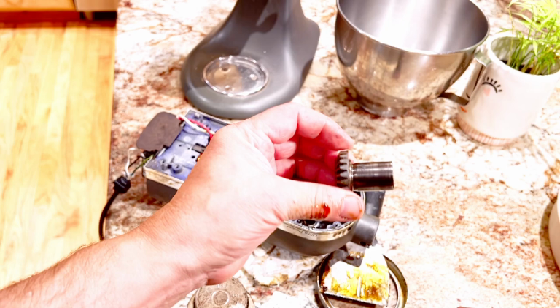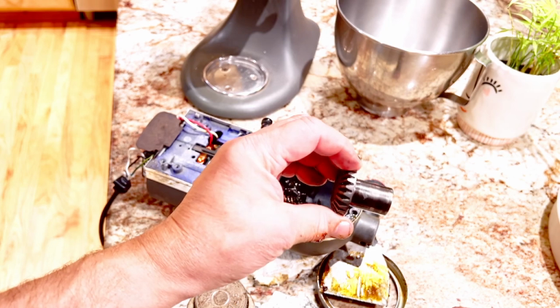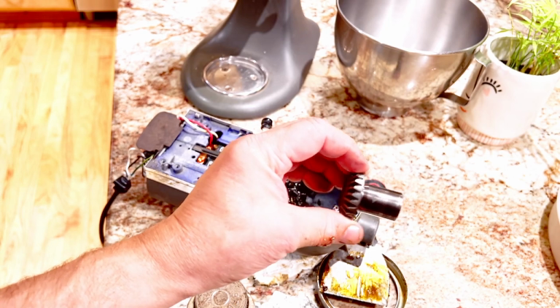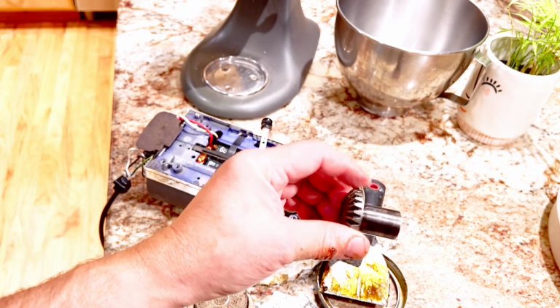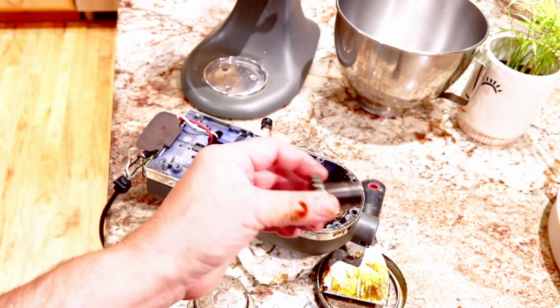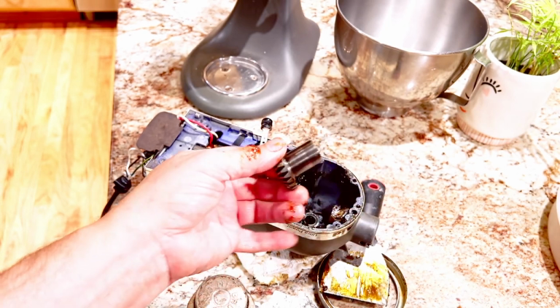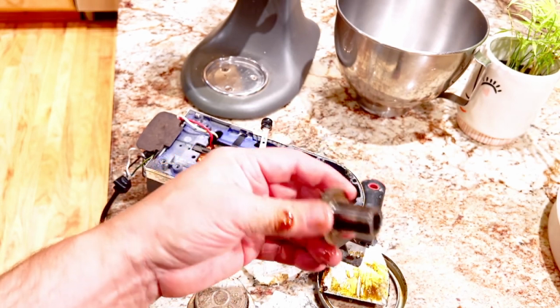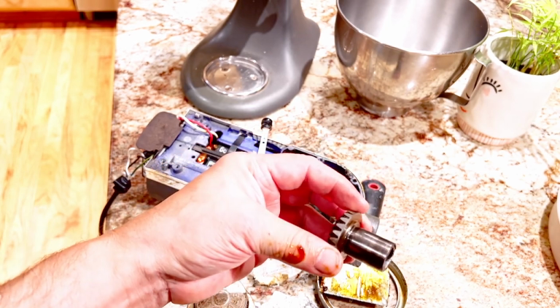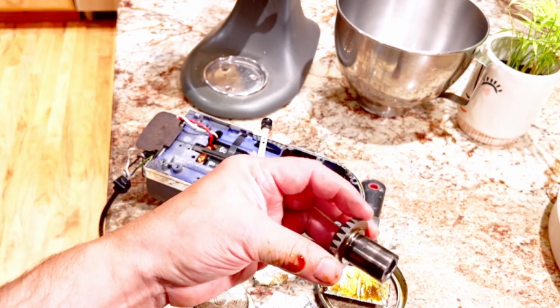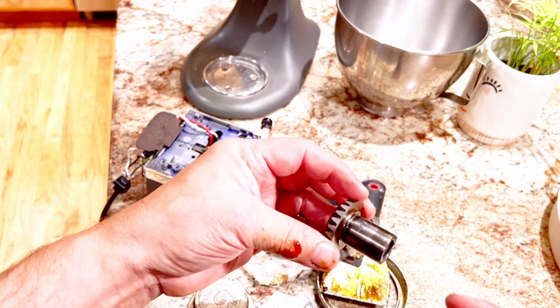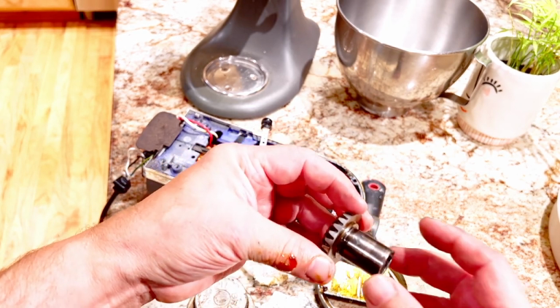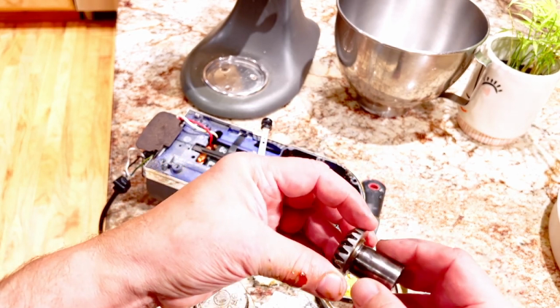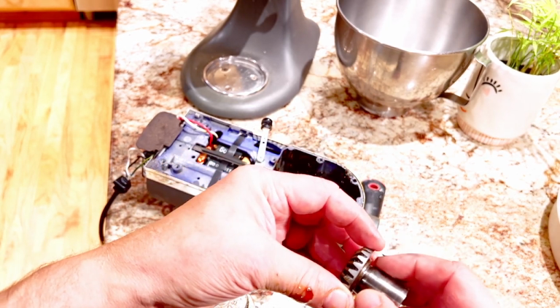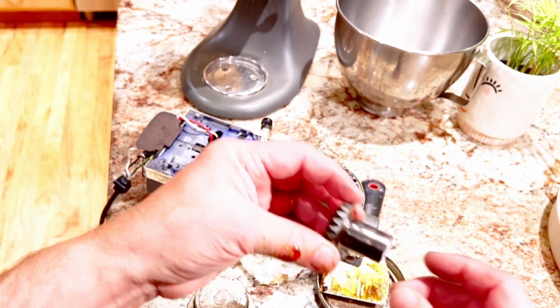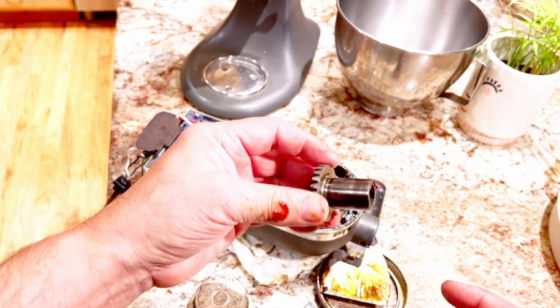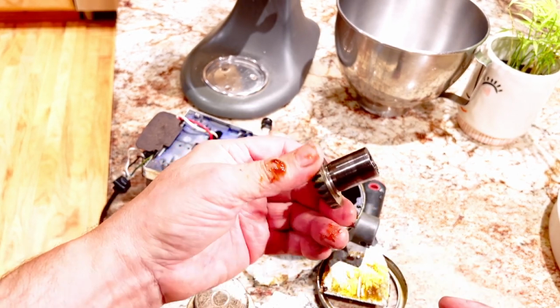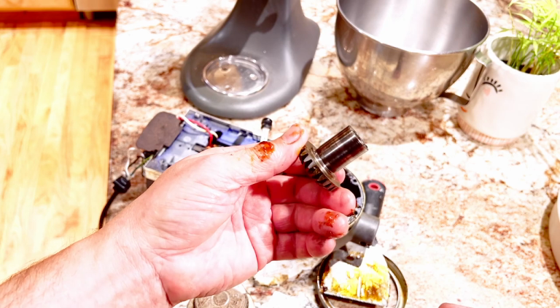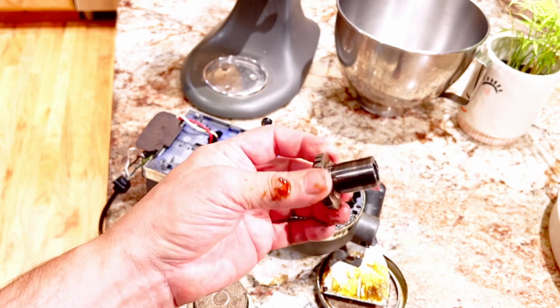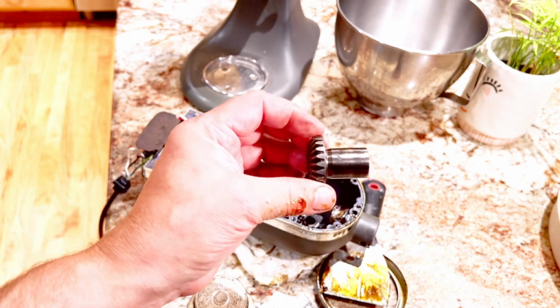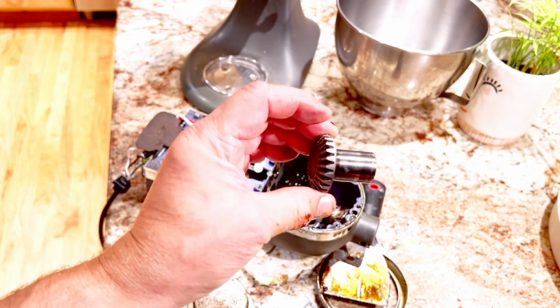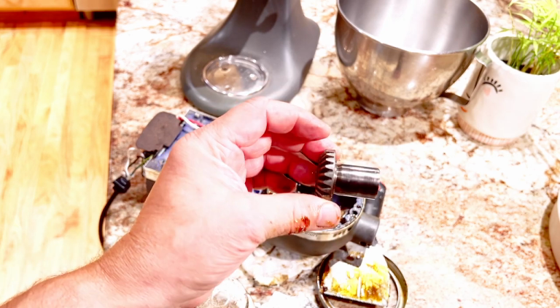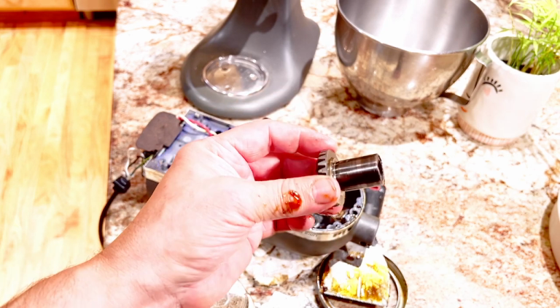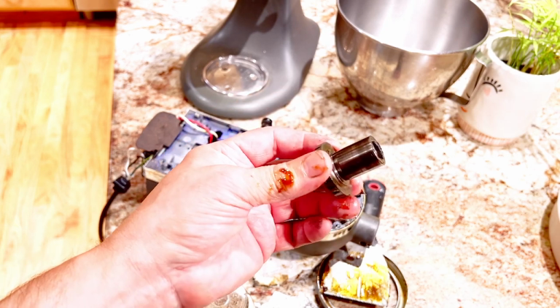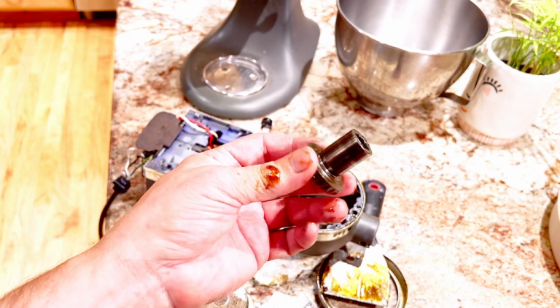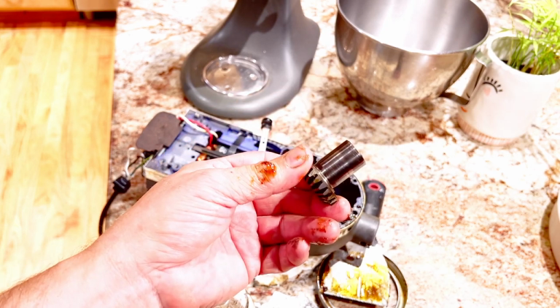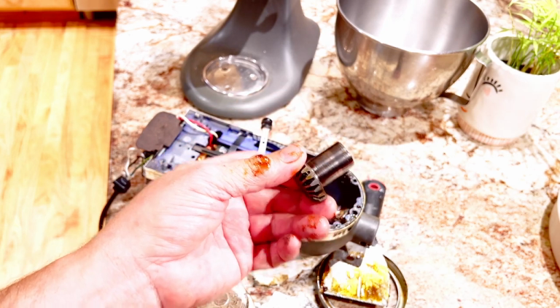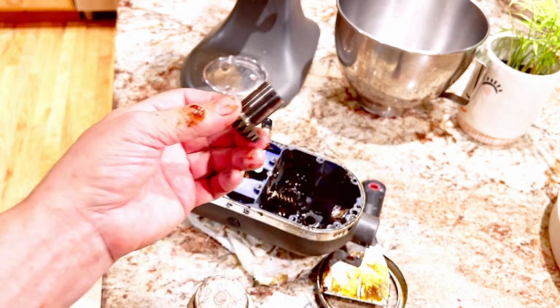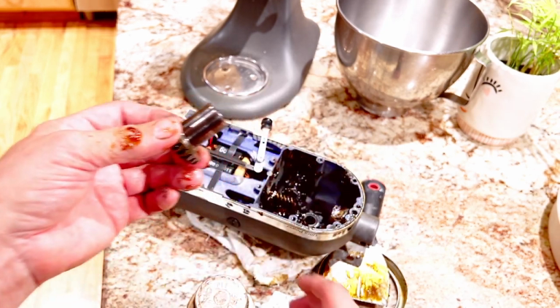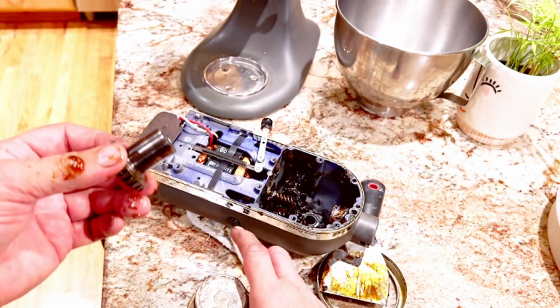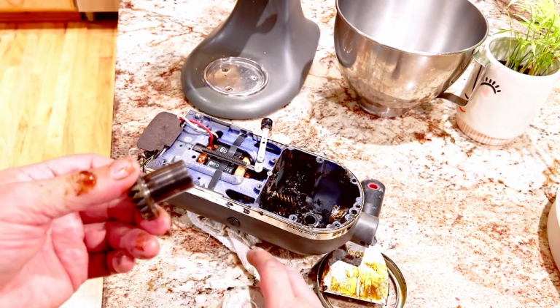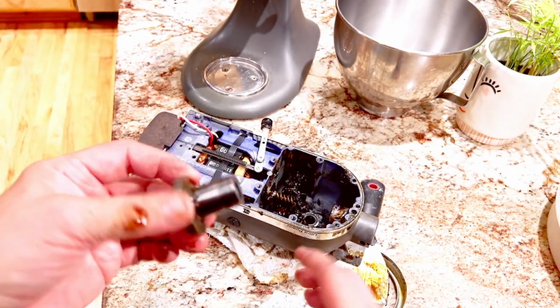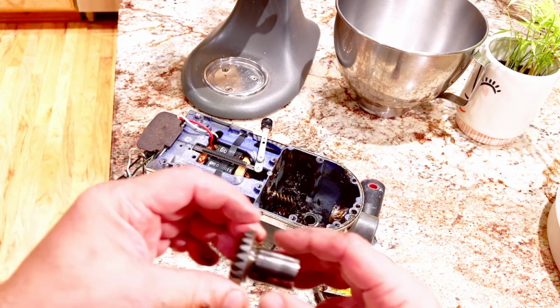Apparently what happened is the grease that was used around this spindle portion had burned out essentially, and it completely locked it down hard and solidified. These things do get hot when you're using attachments for long periods of time — something I don't recommend, and something I wasn't paying attention to at the time.